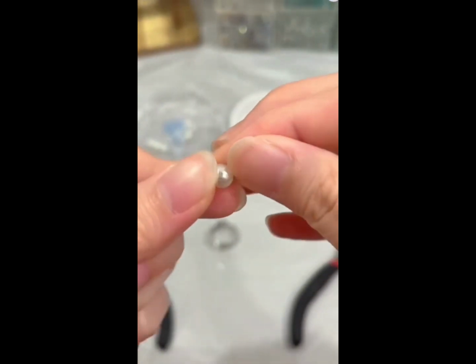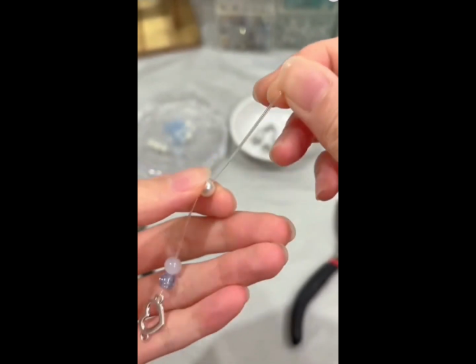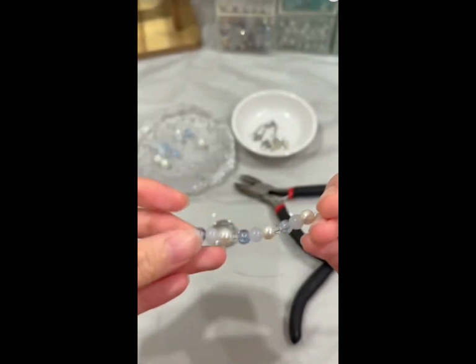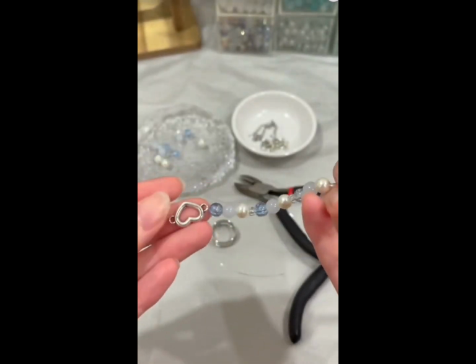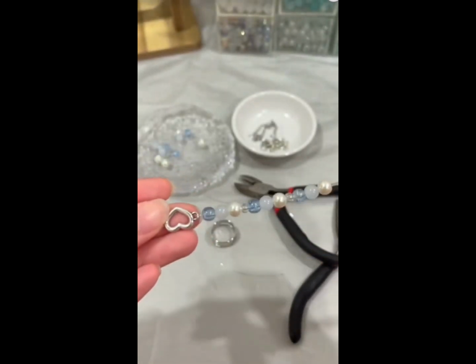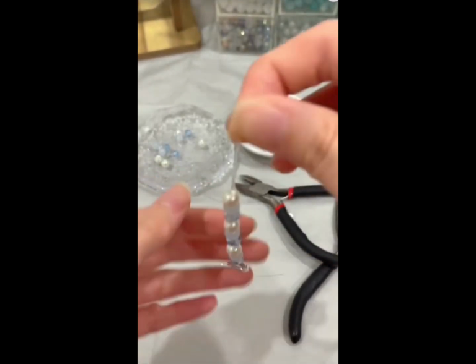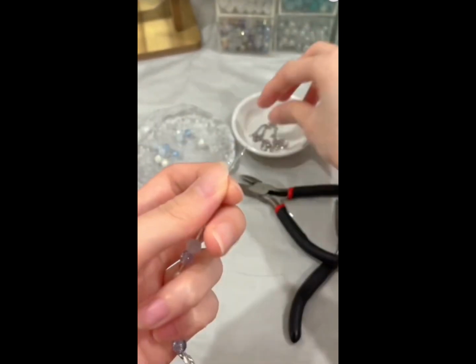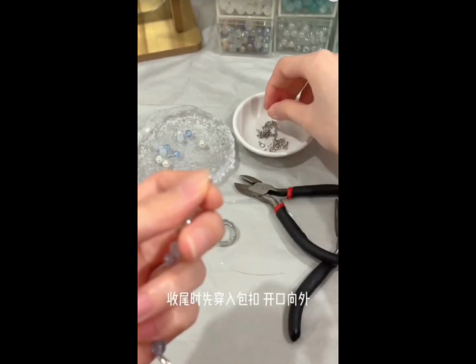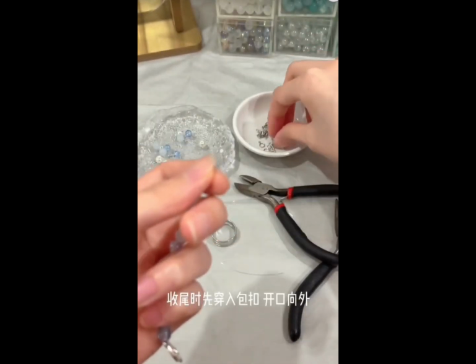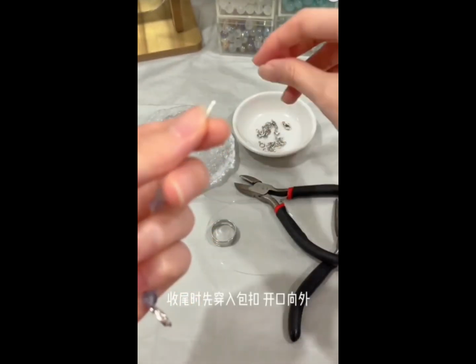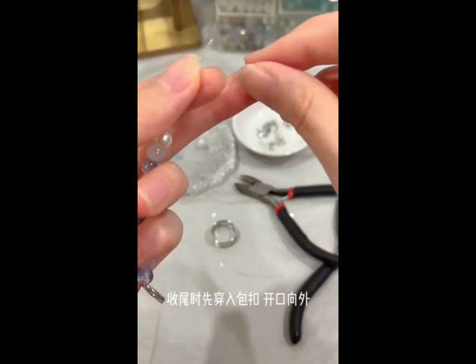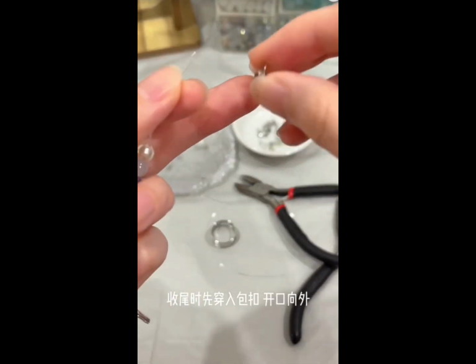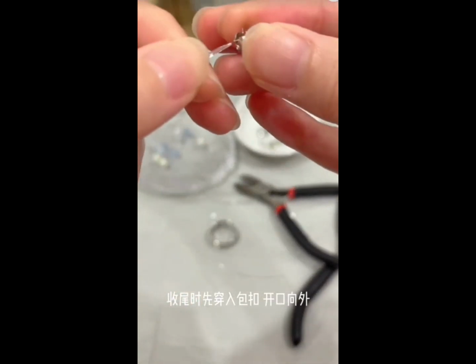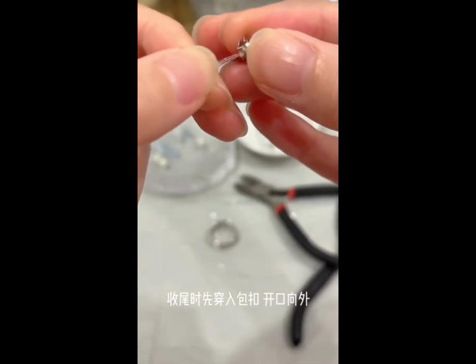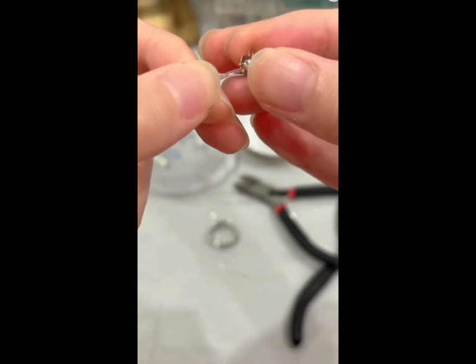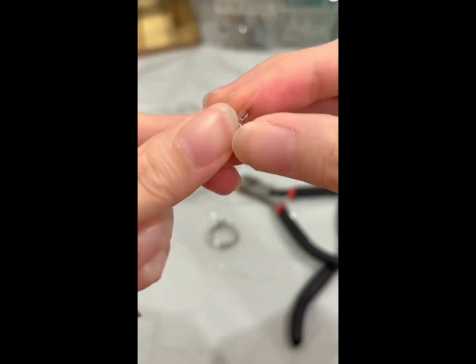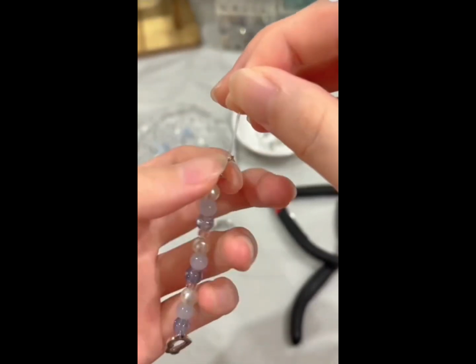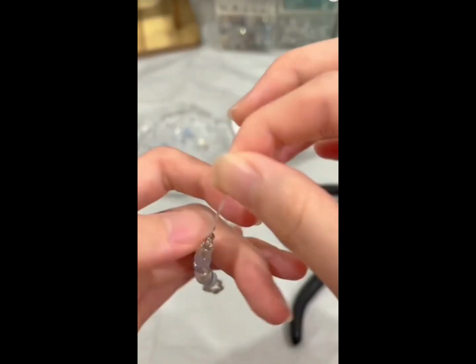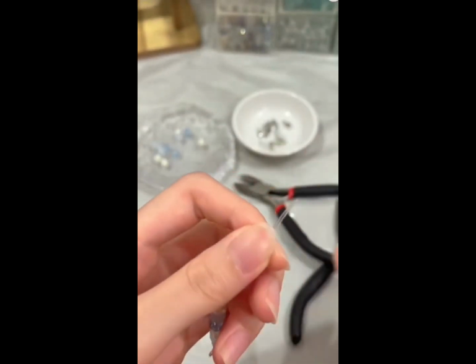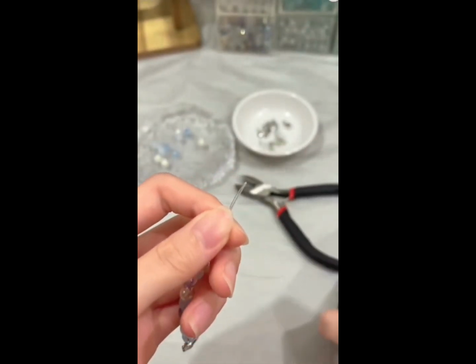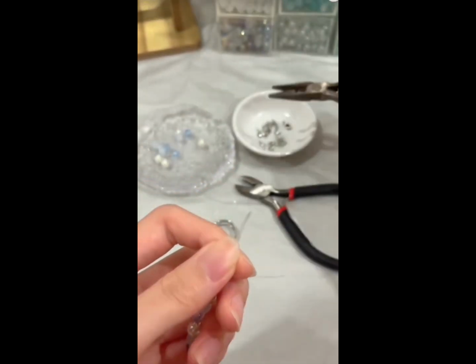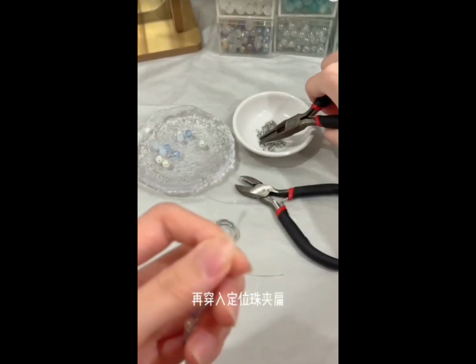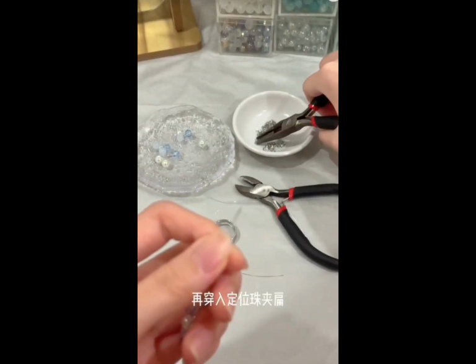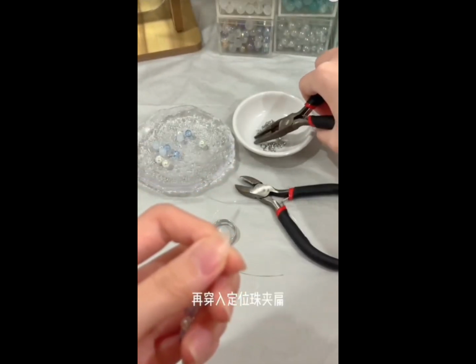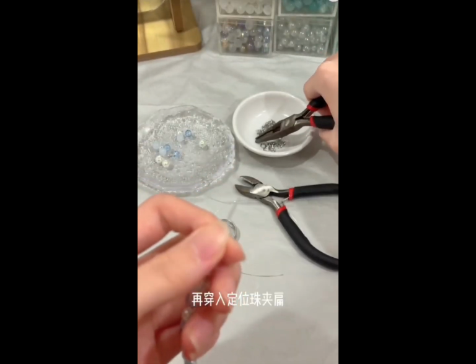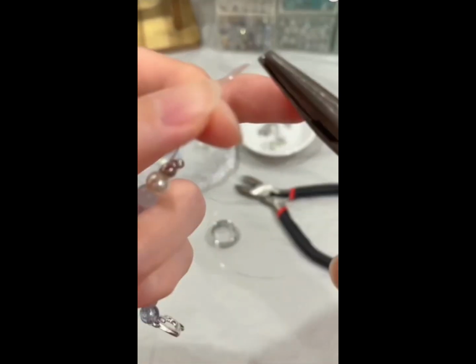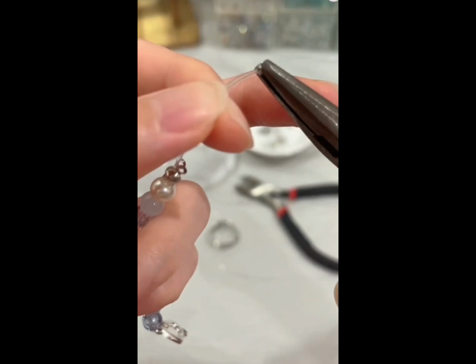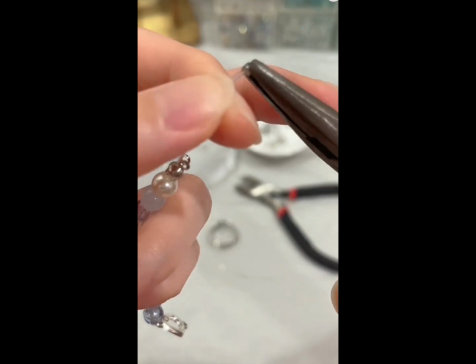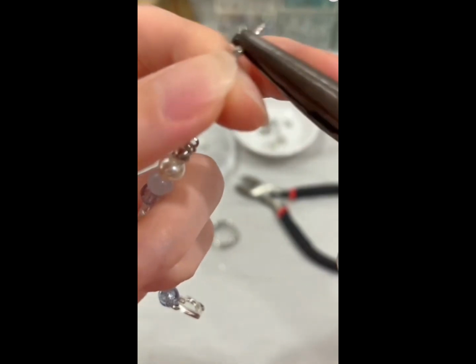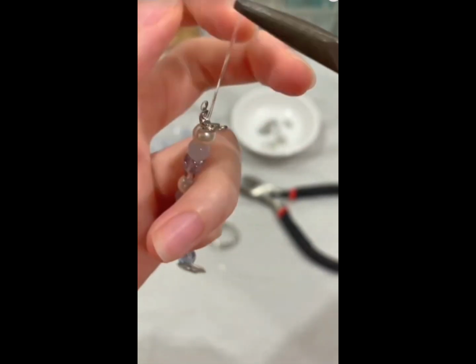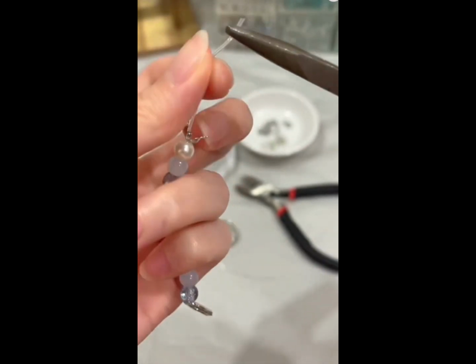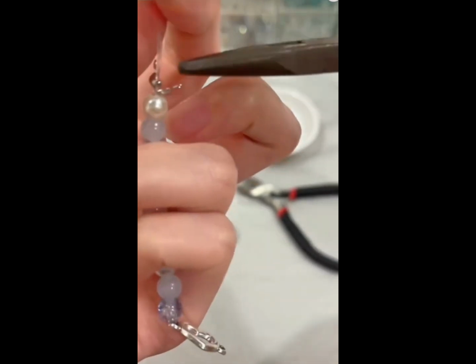After putting in all of the beads, pass a buckle through the string and then a tiny ring after it. This is the ending of the bracelet, a very crucial step to make sure that your bracelet doesn't fall apart. Flatten the ring inside the buckle. This is the hardest step.